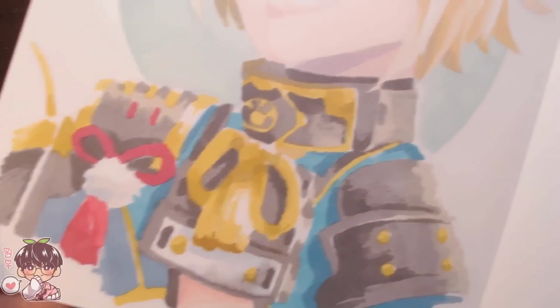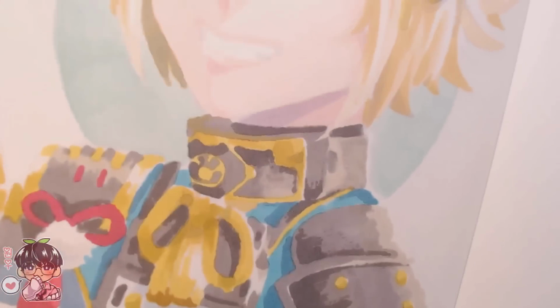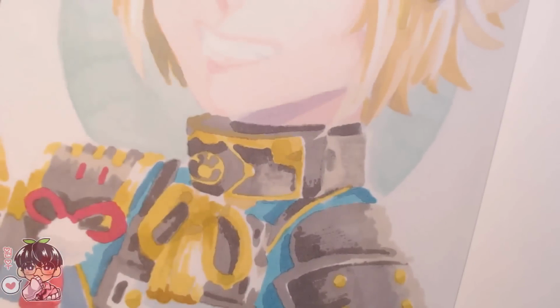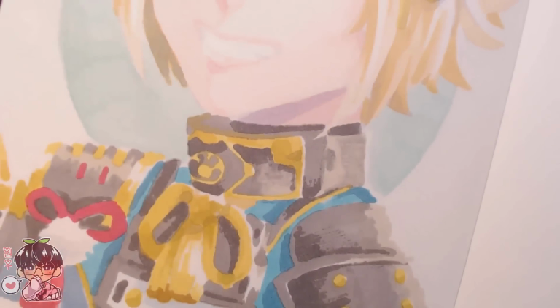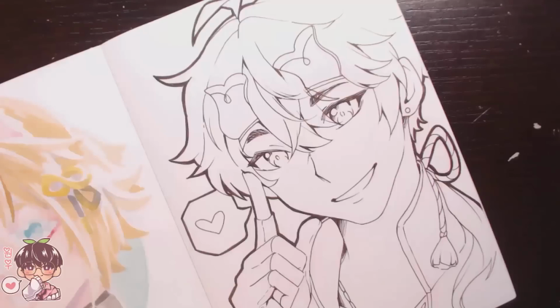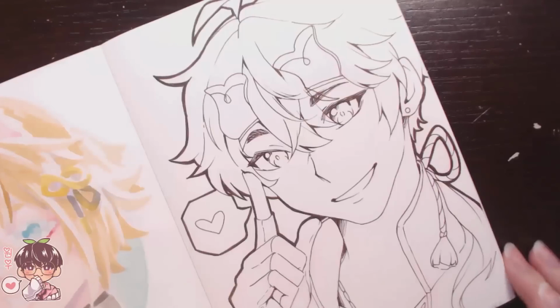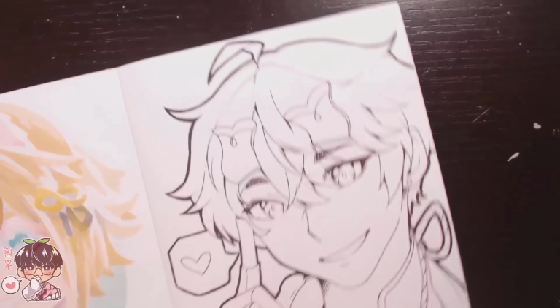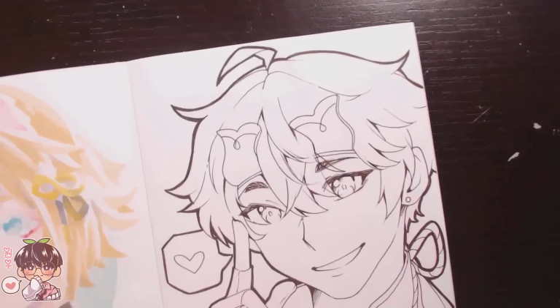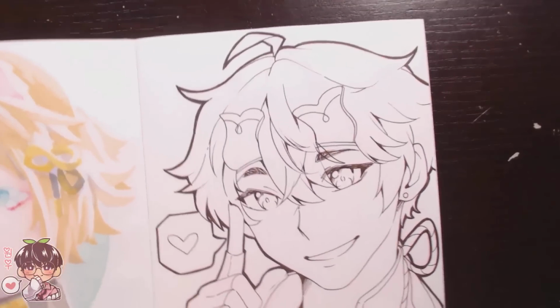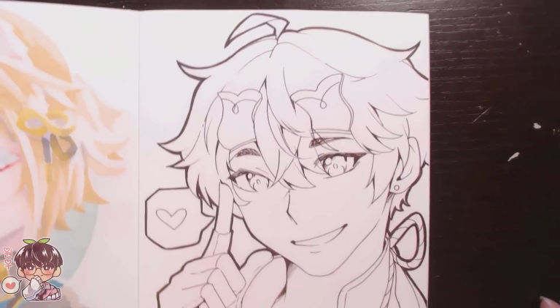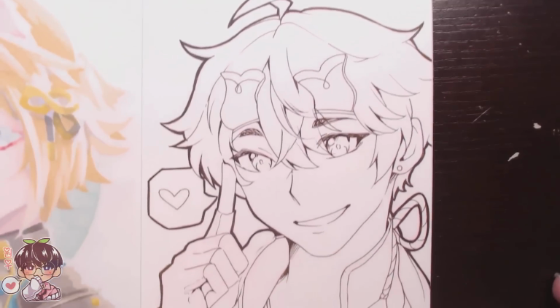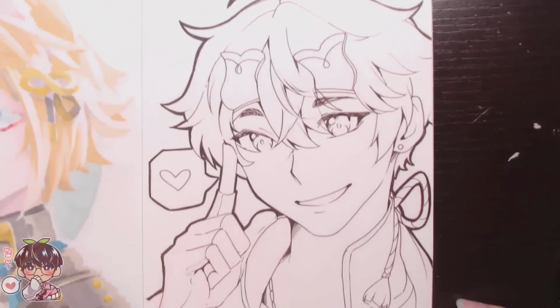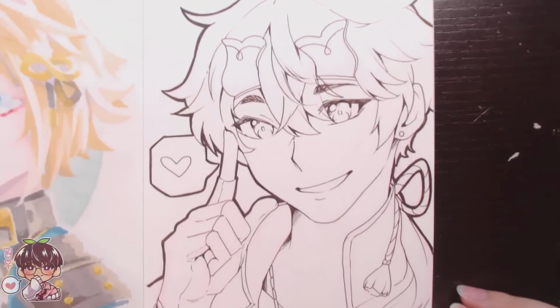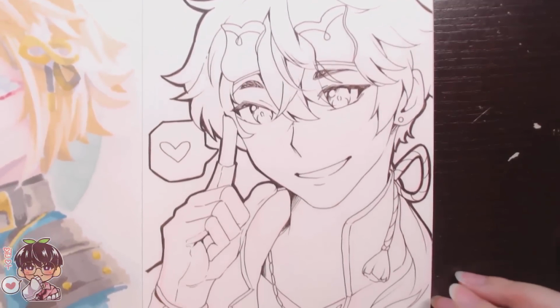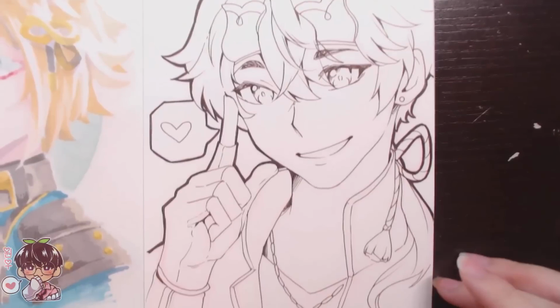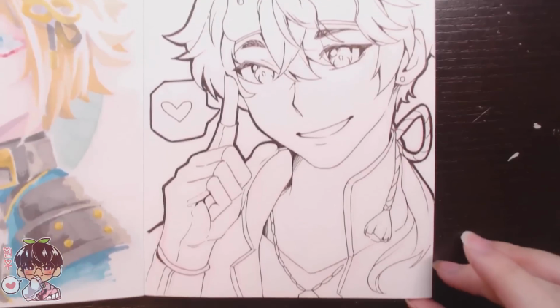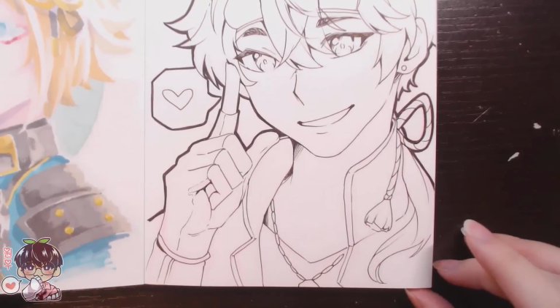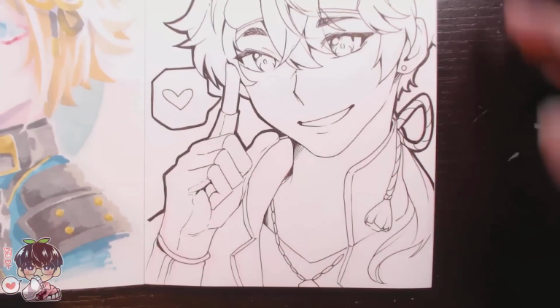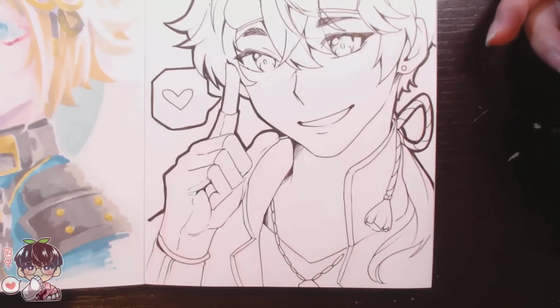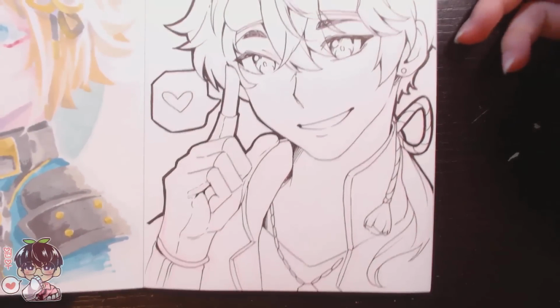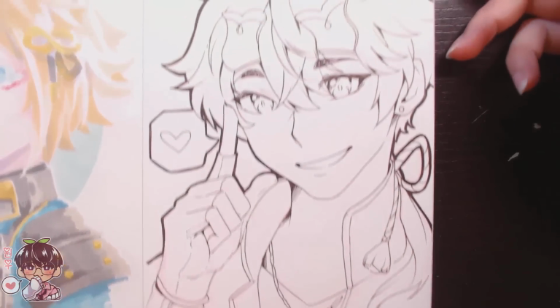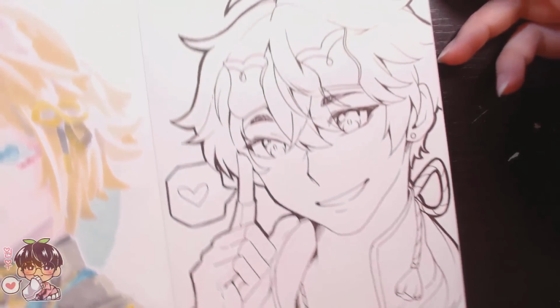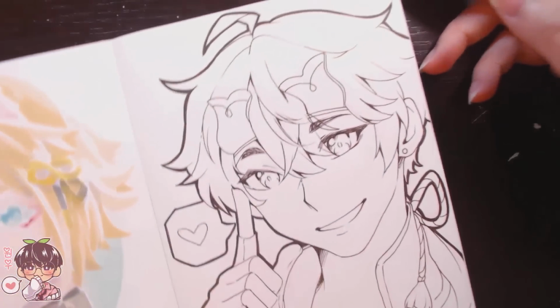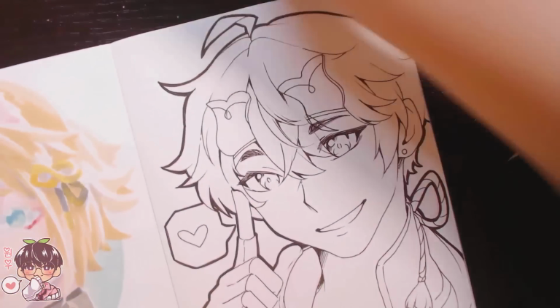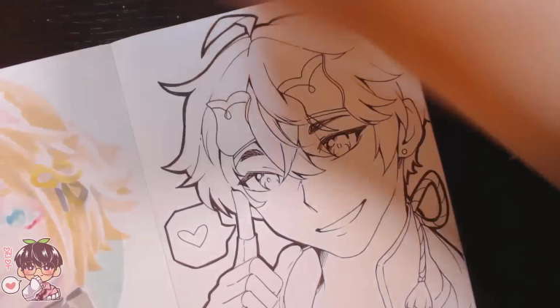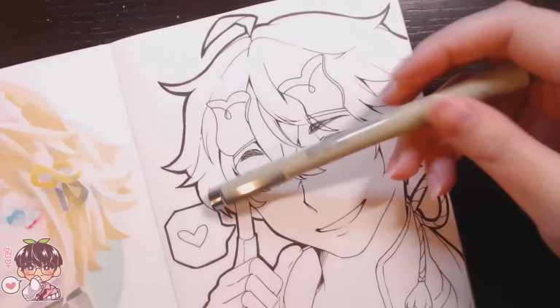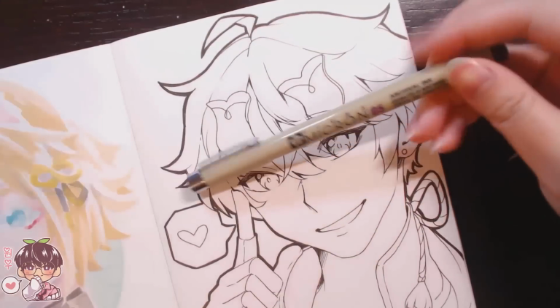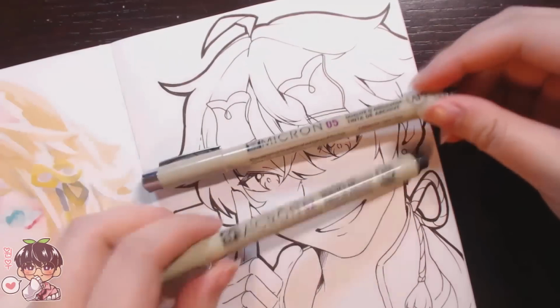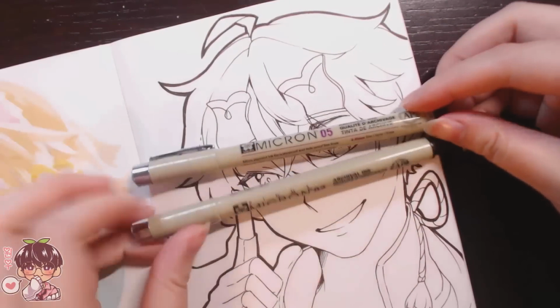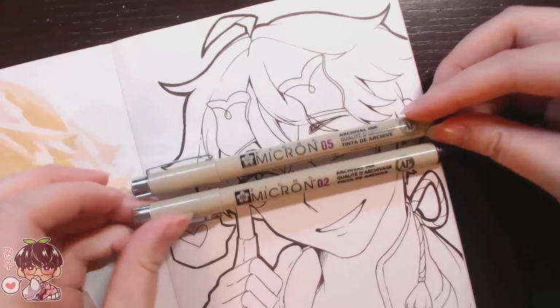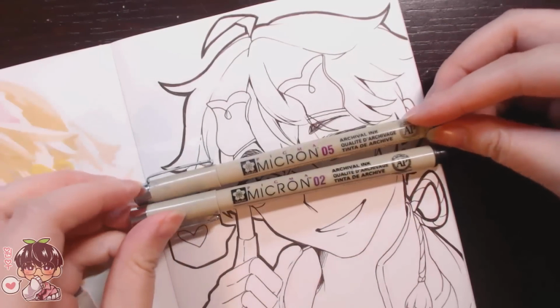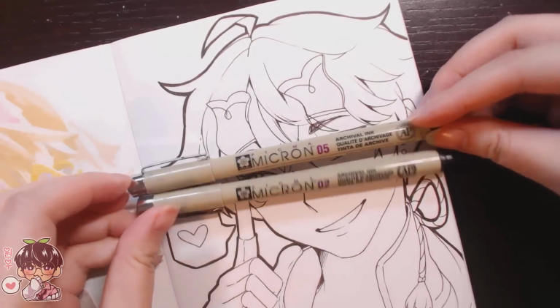If you don't like working in a book format, you can definitely just take out the sheets of paper — I don't think you have to worry about beveling or anything. The paper accepts the ink quite well.